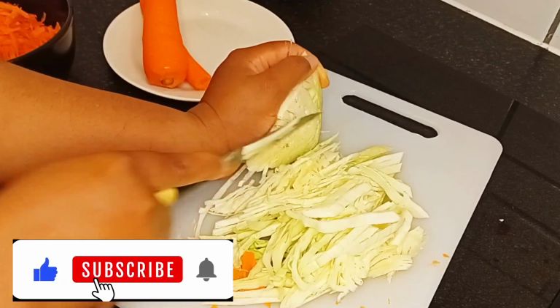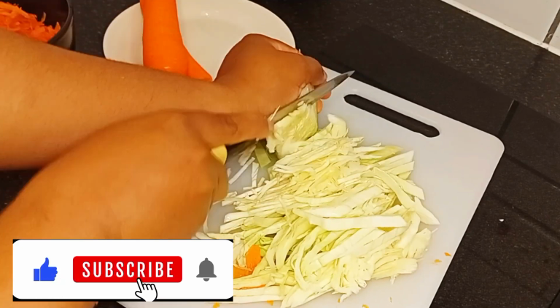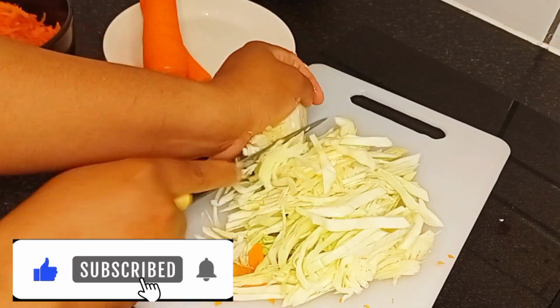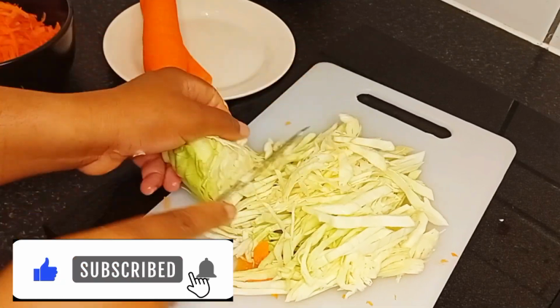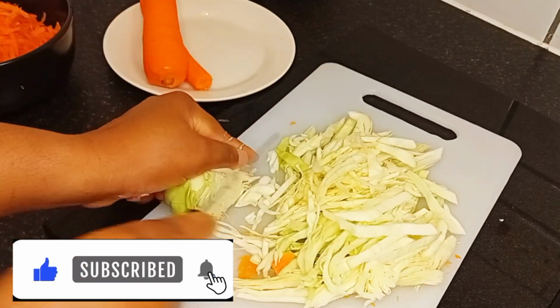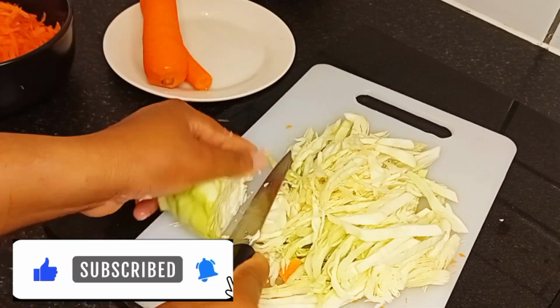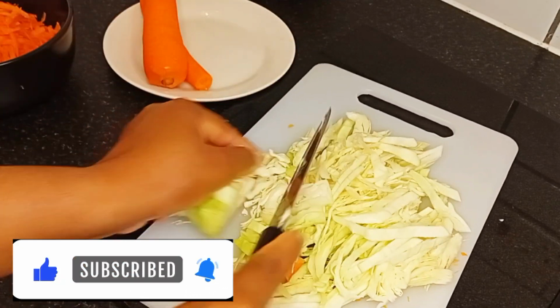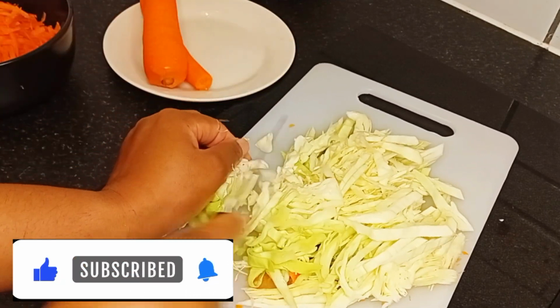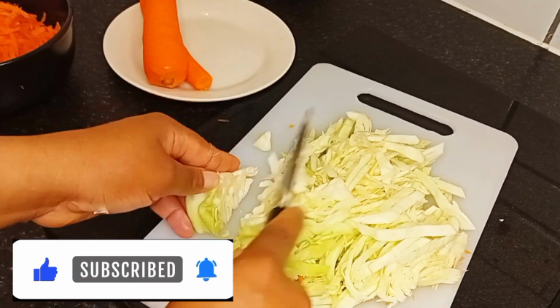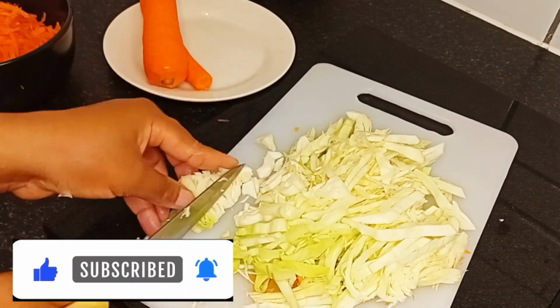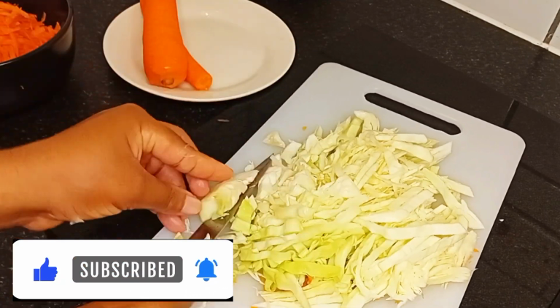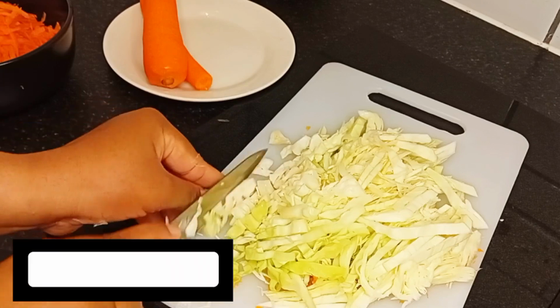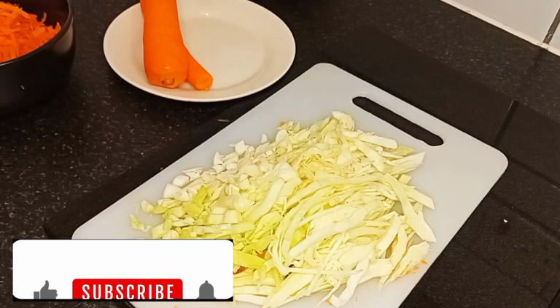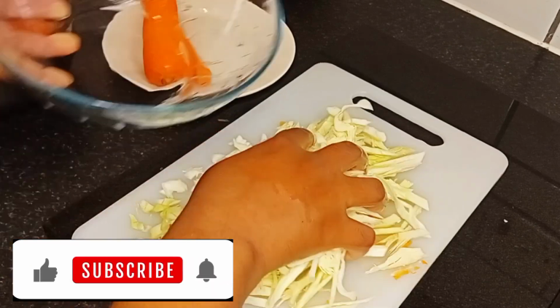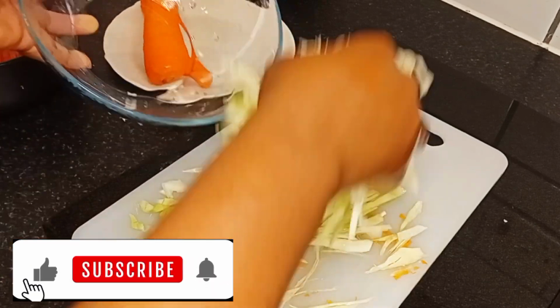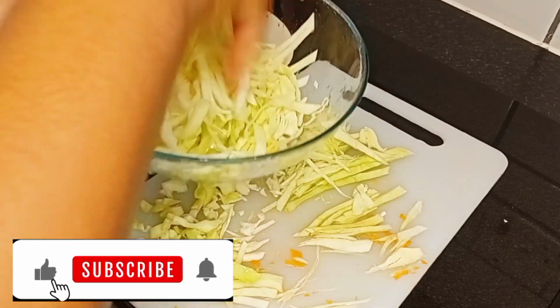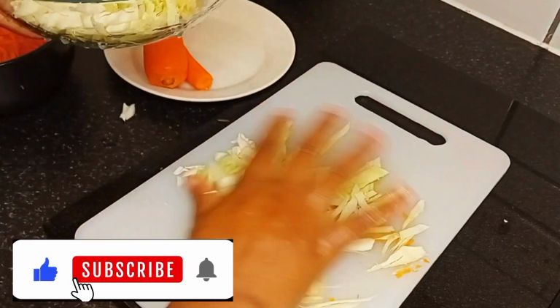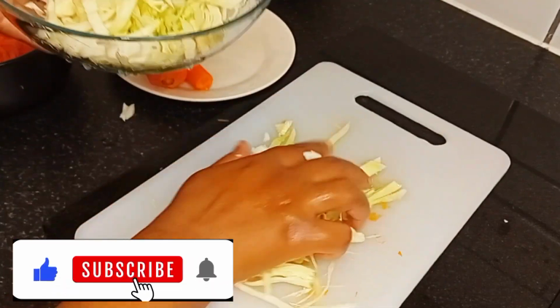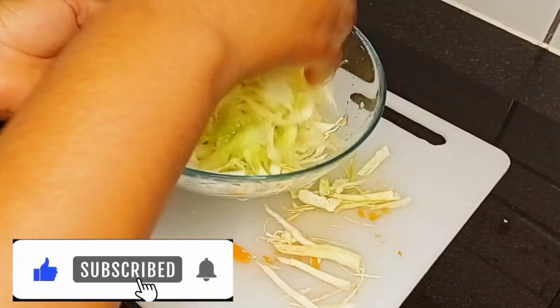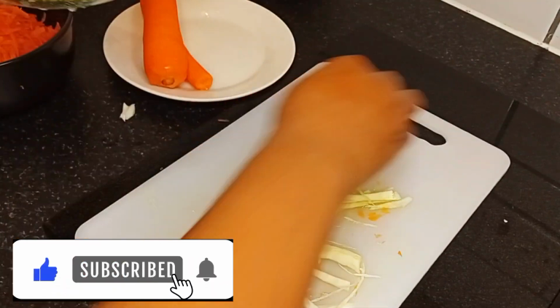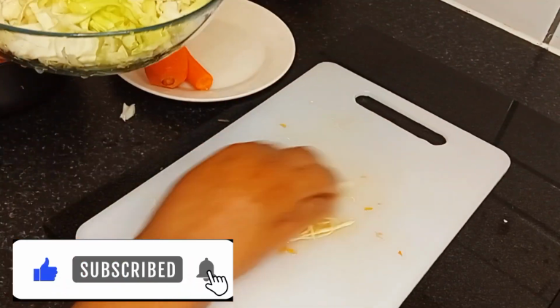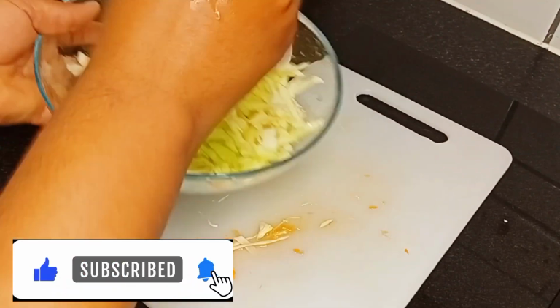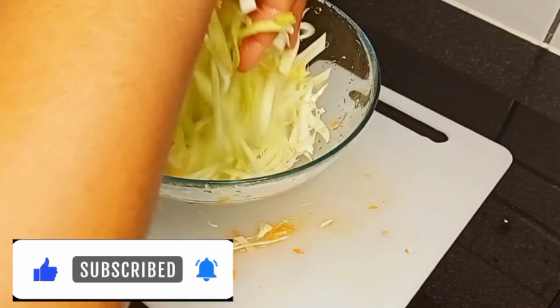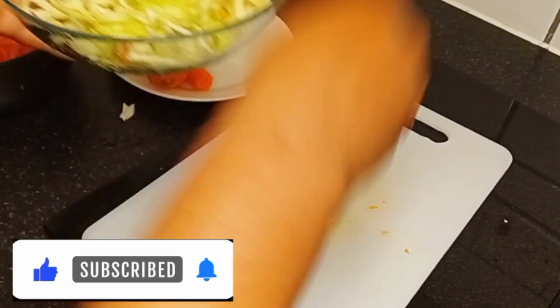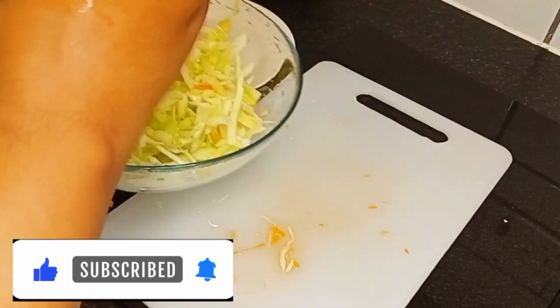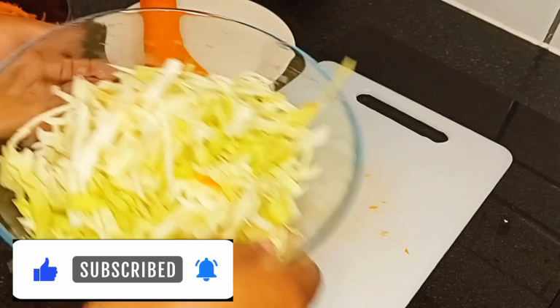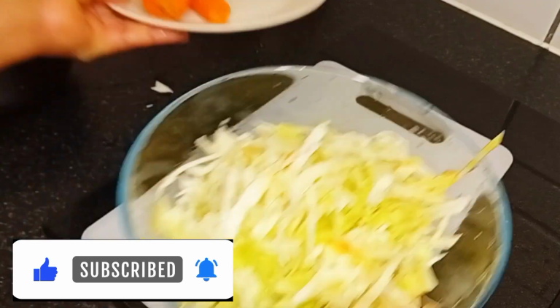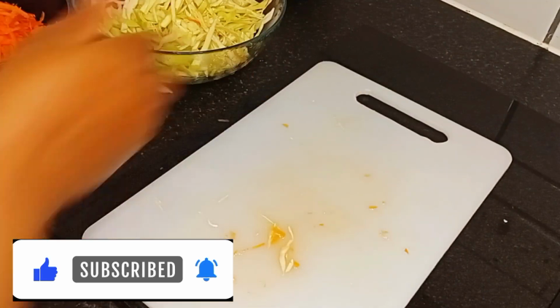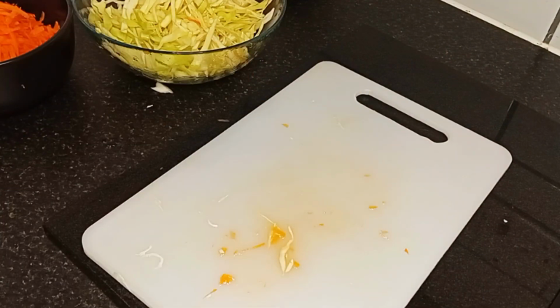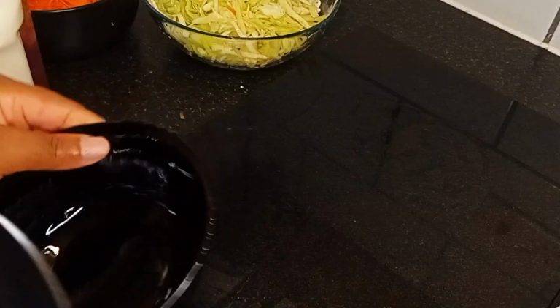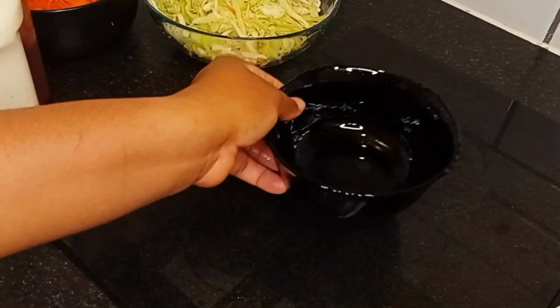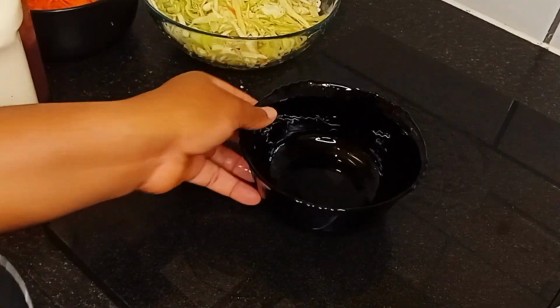If you find this video interesting, please subscribe to my channel and turn on the bell button so you get notifications when I drop new videos. After cutting my cabbage I'll set it aside and then move on to my sauce.